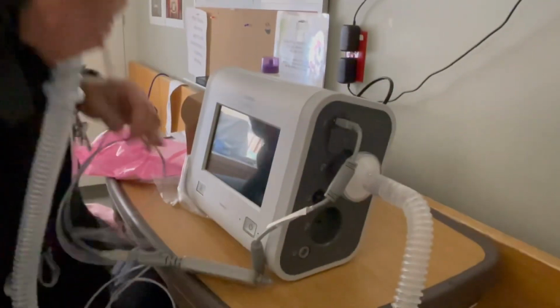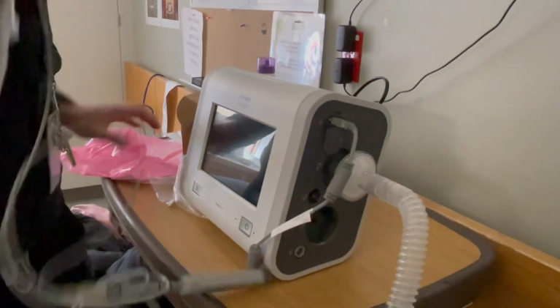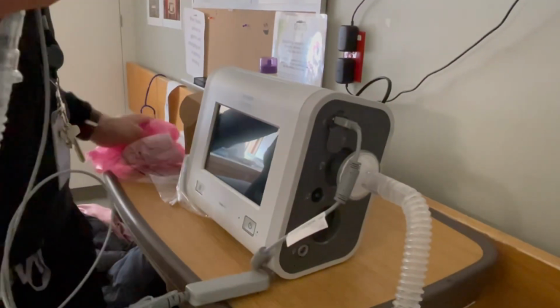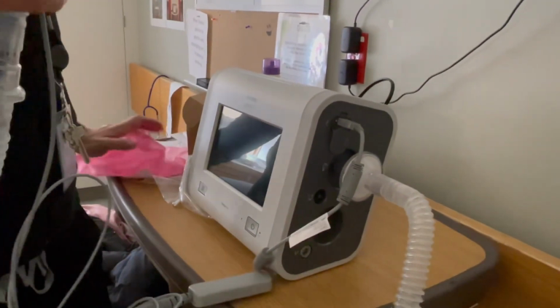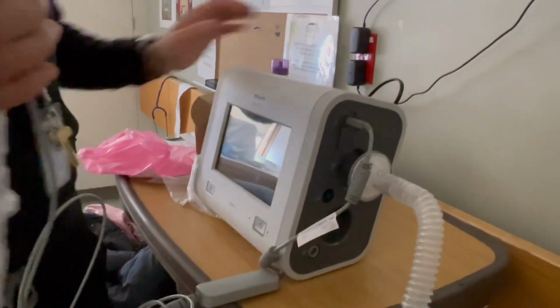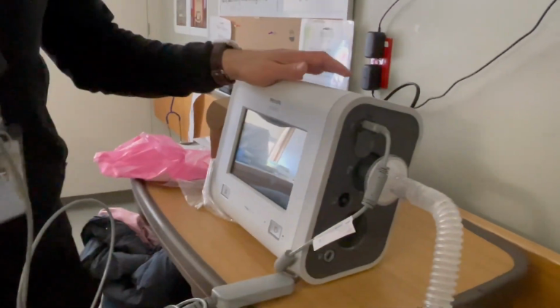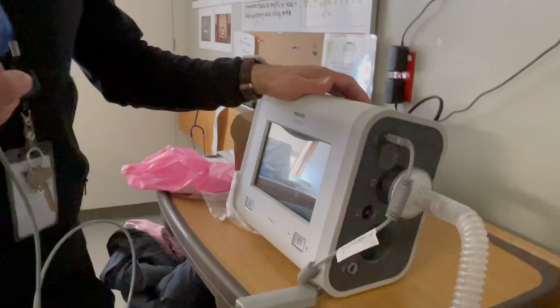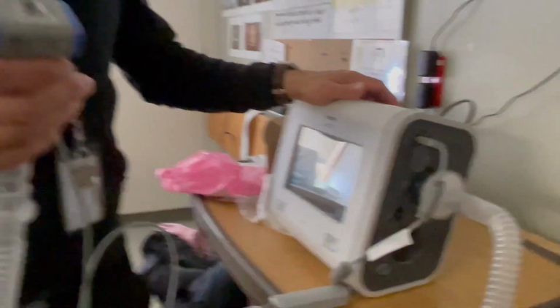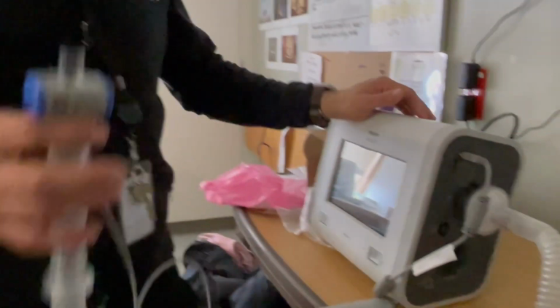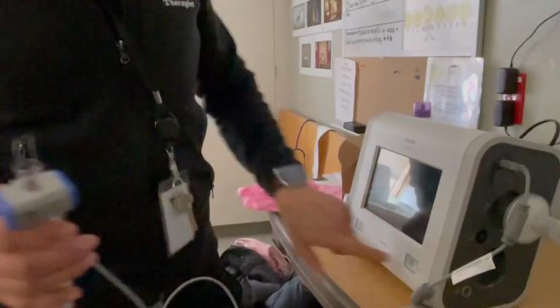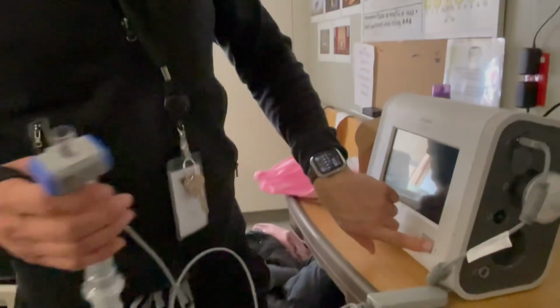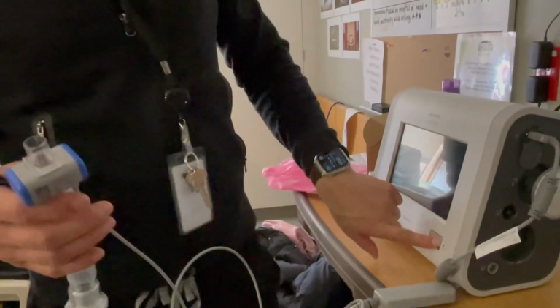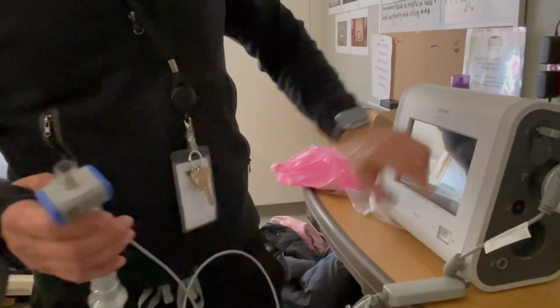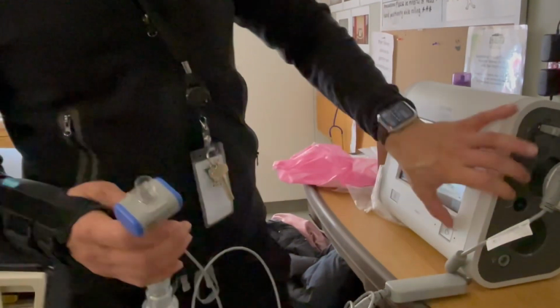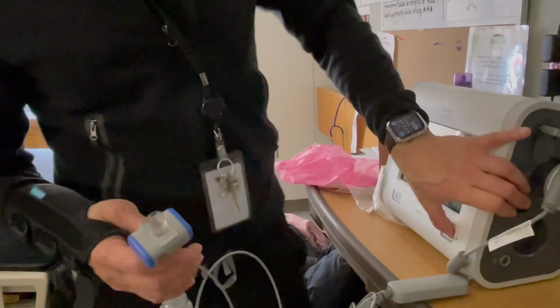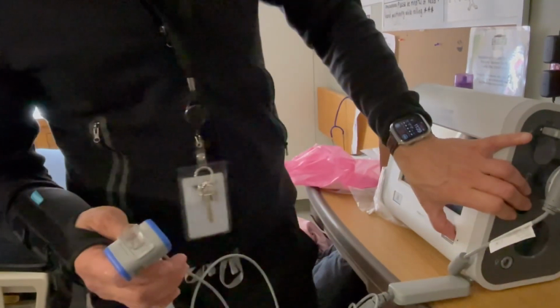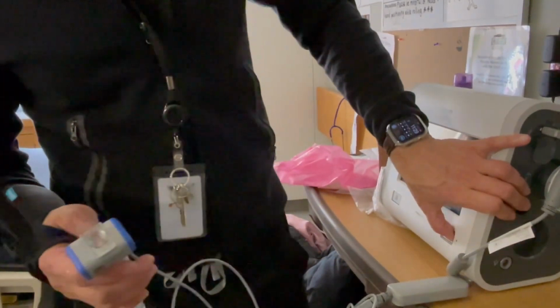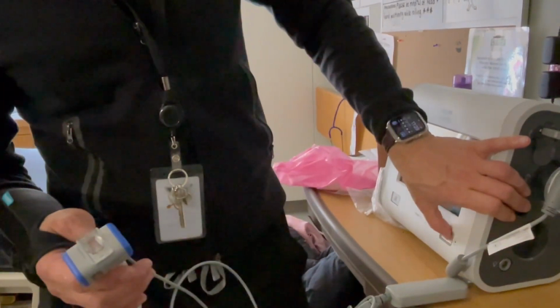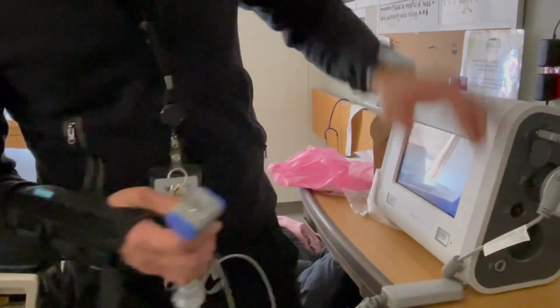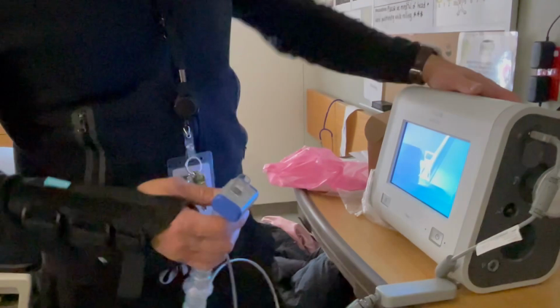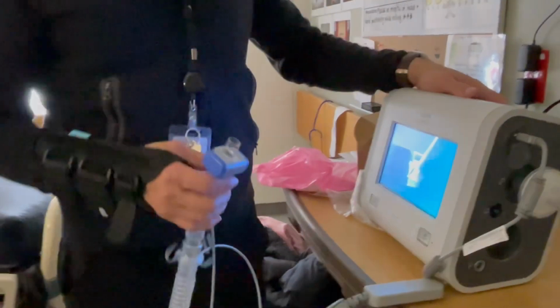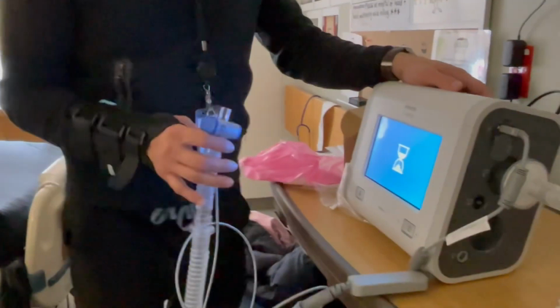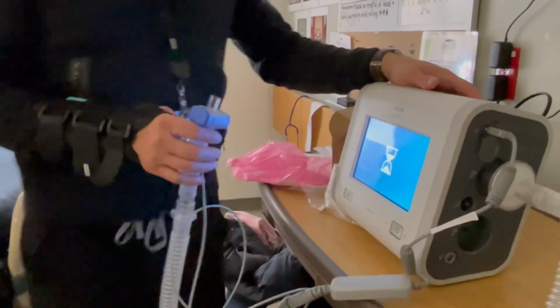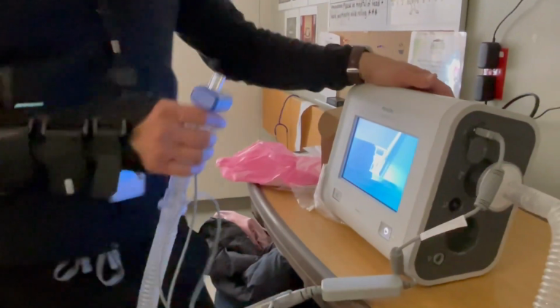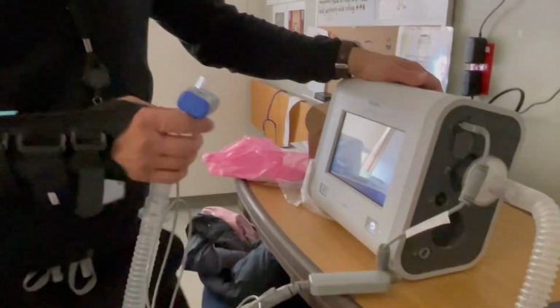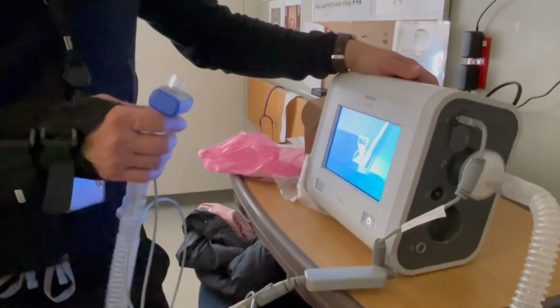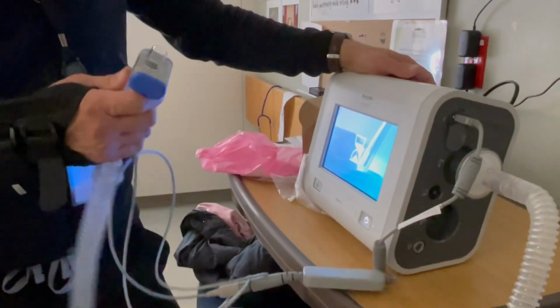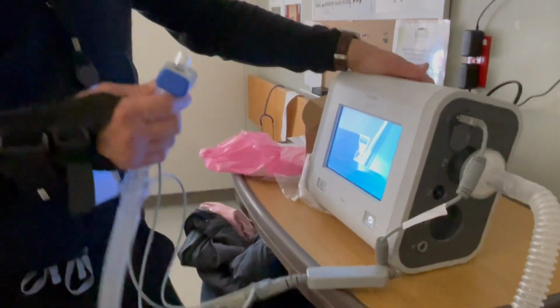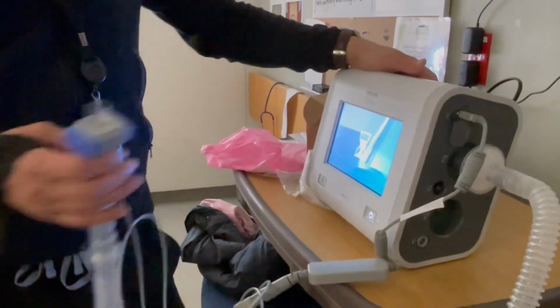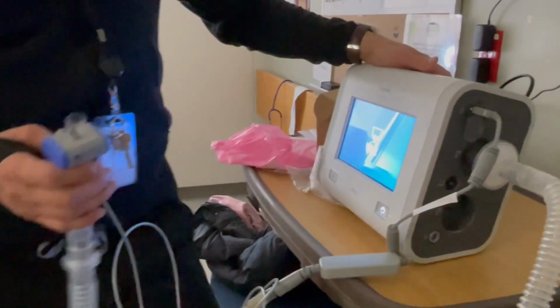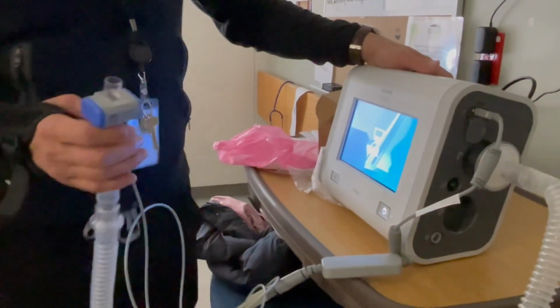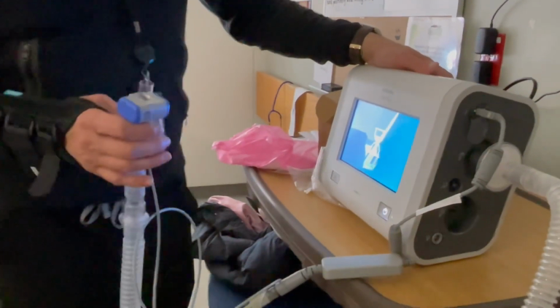I believe the other end goes through the trach. Turn this on. It's working — I calibrated it this morning just to test it out.